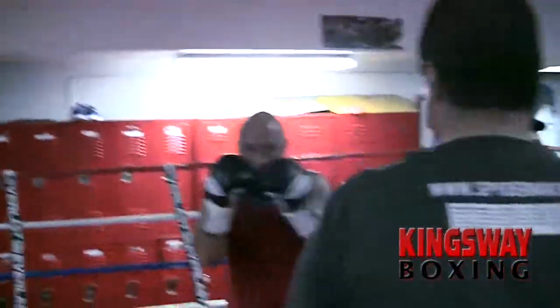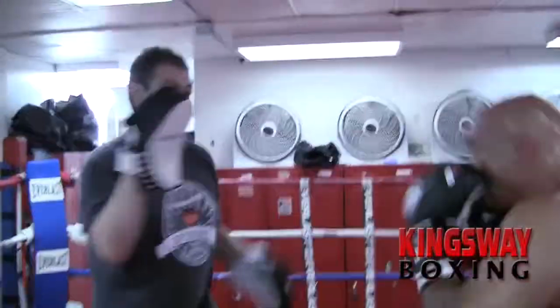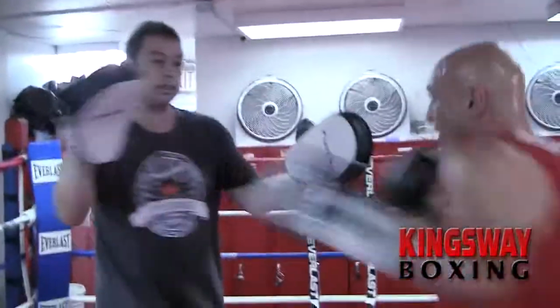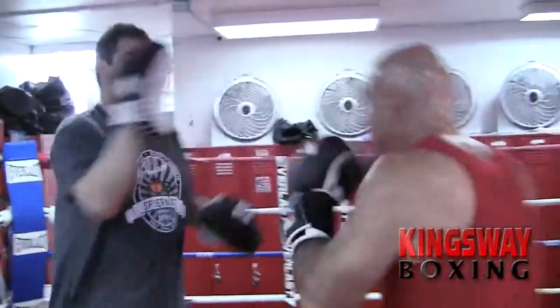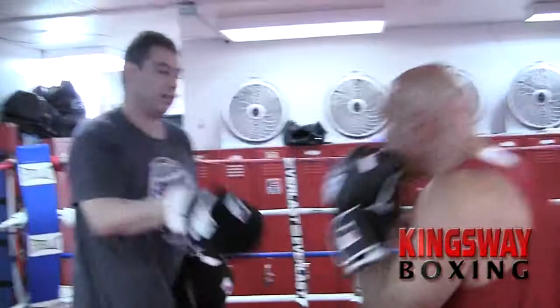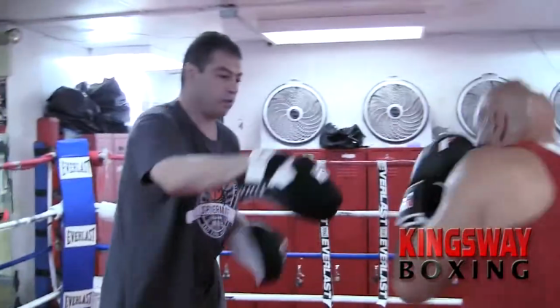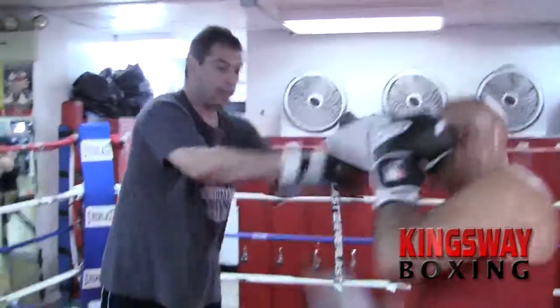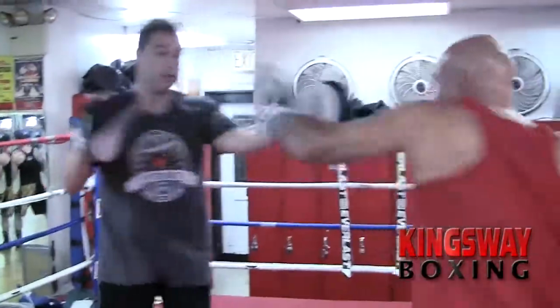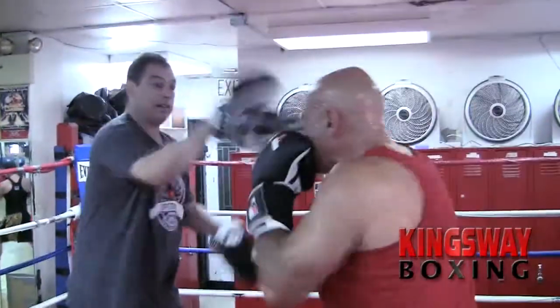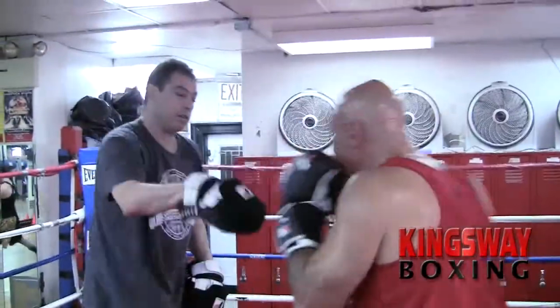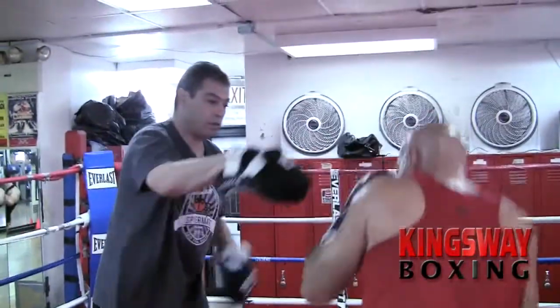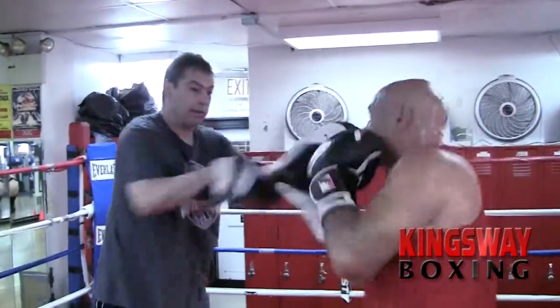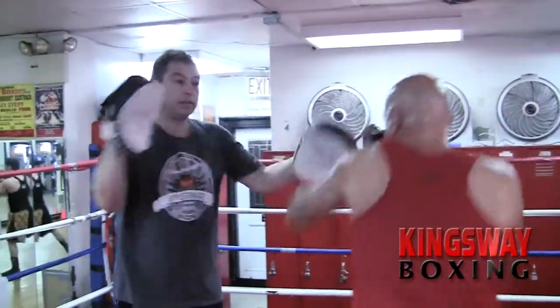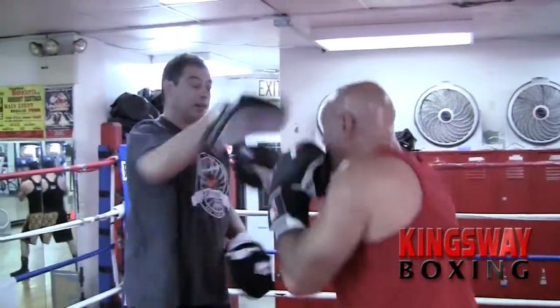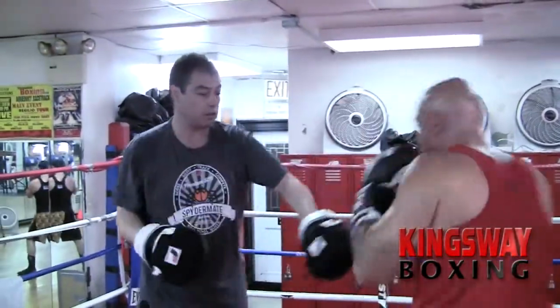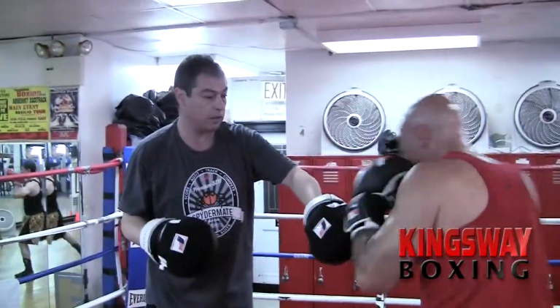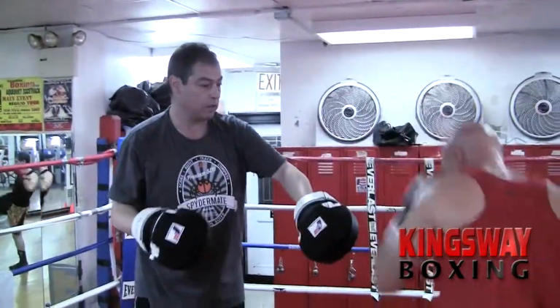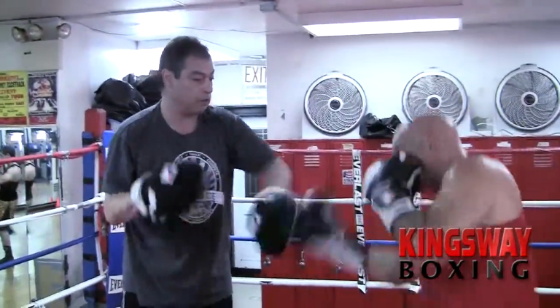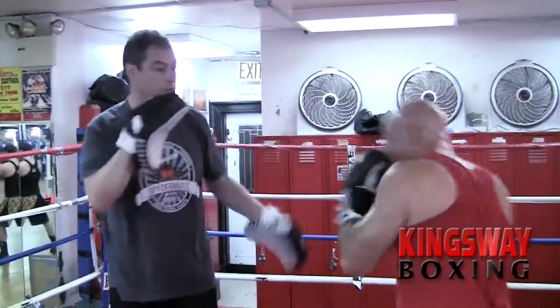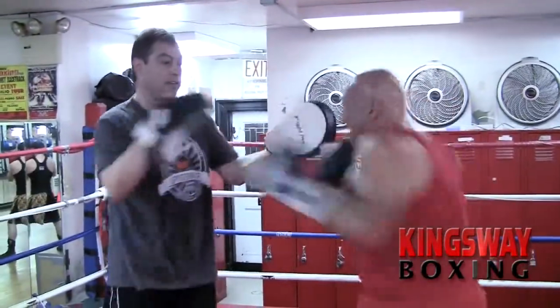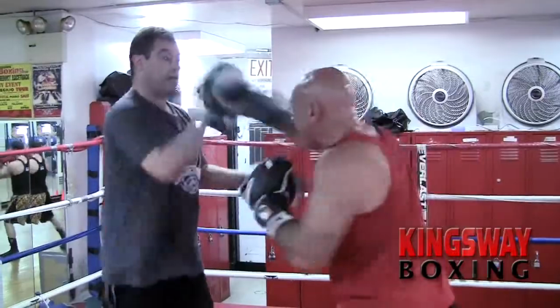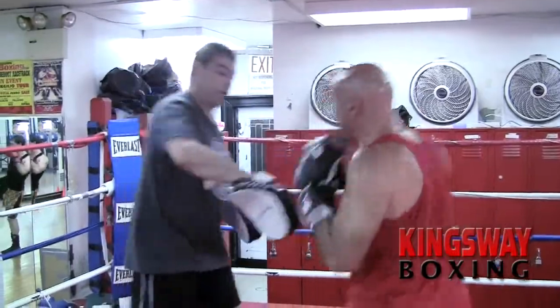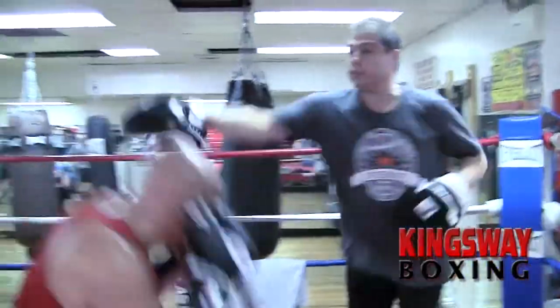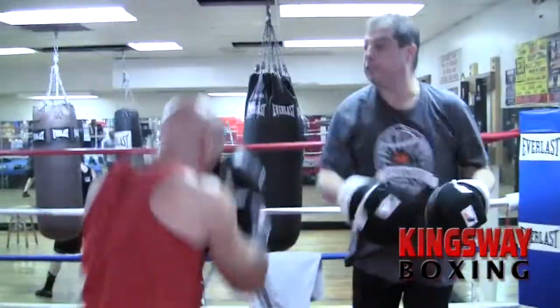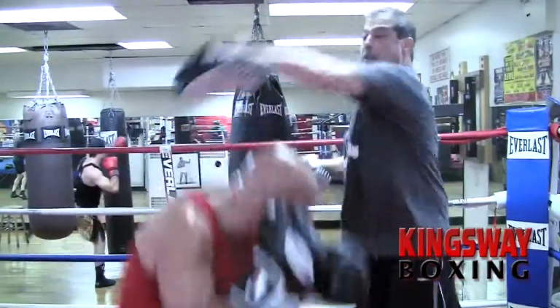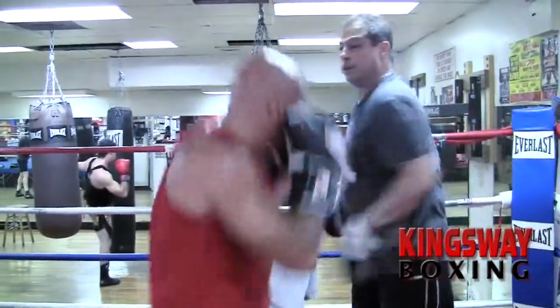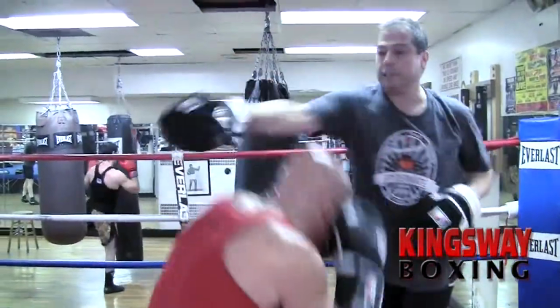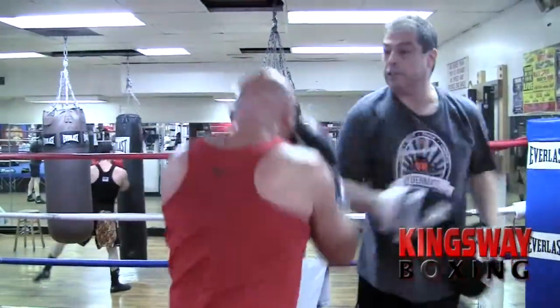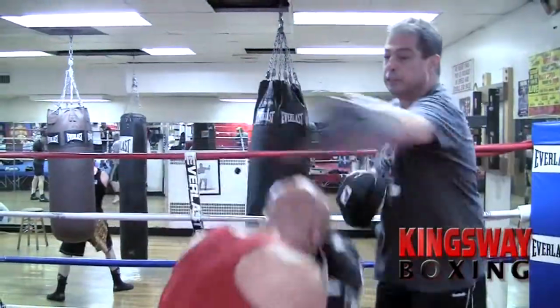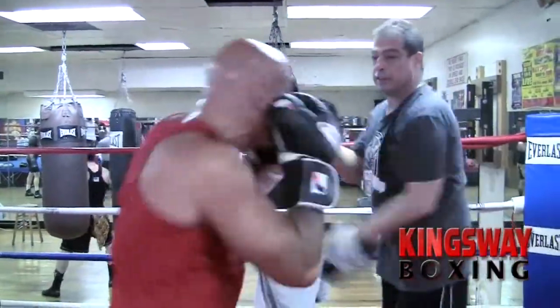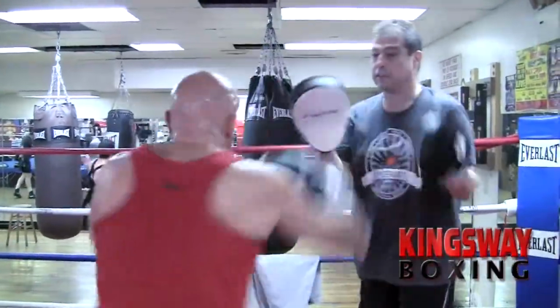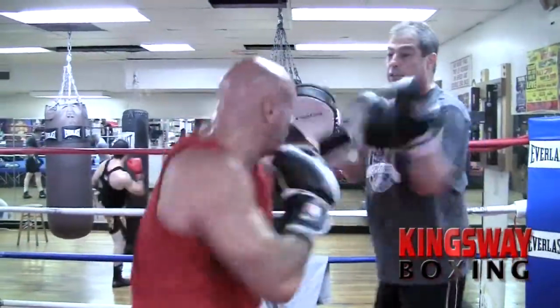The pad work we're doing now is showing combinations. We go over basic footwork, basic punching combinations. We try to incorporate speed and power in our technique.